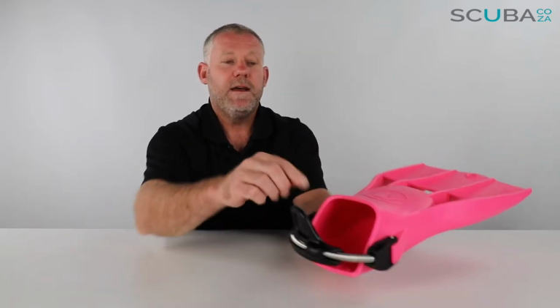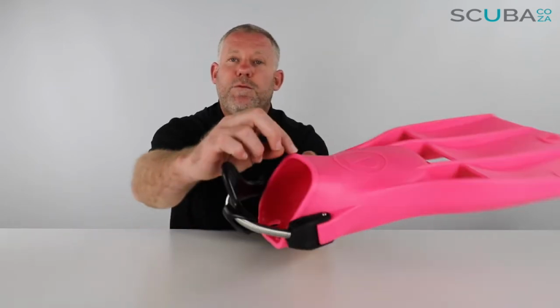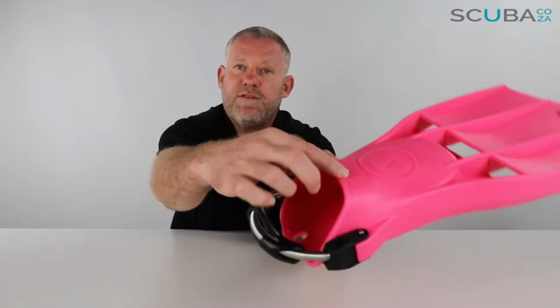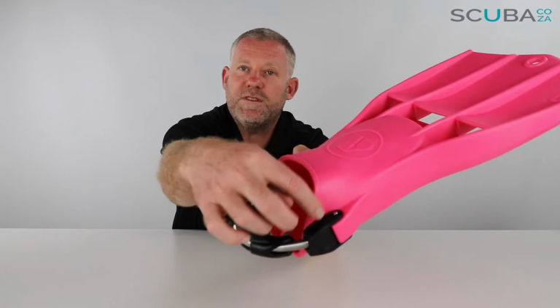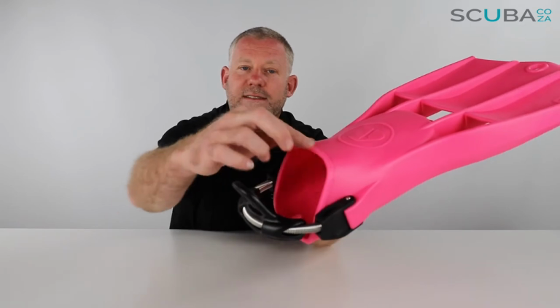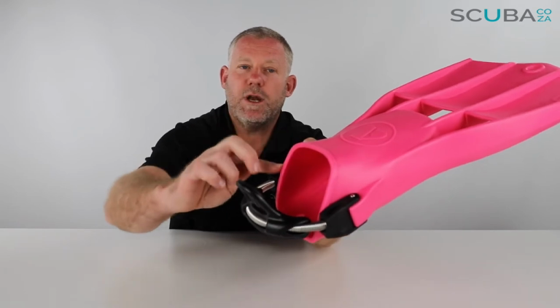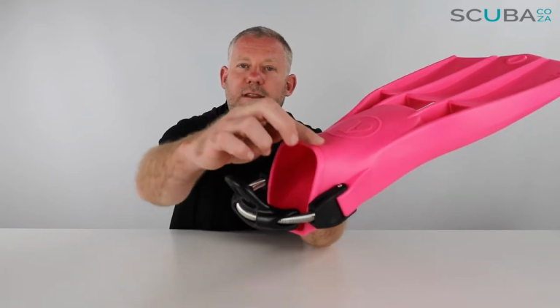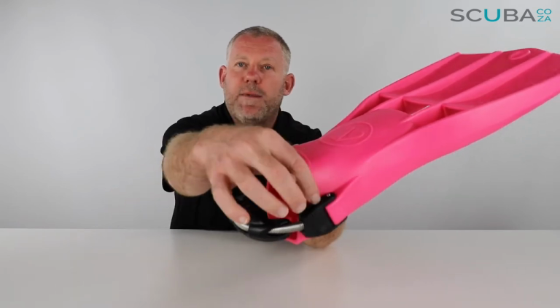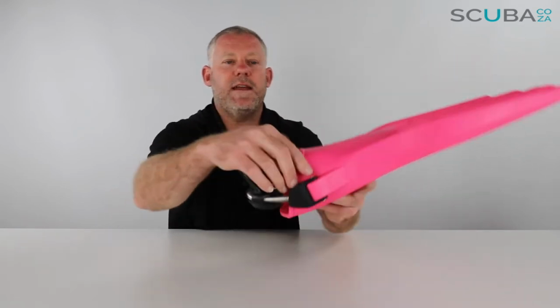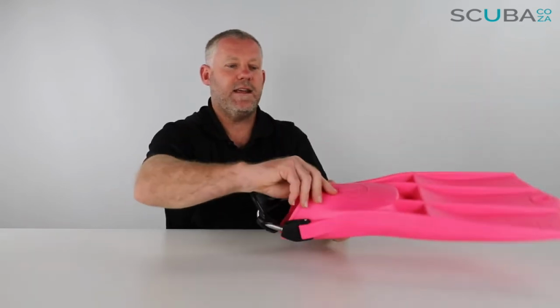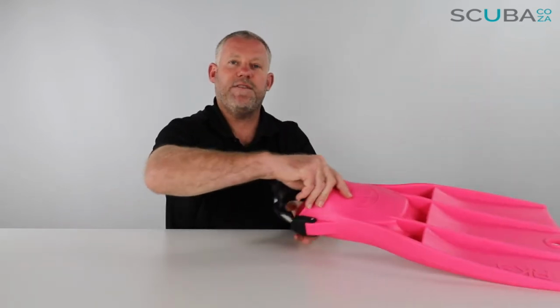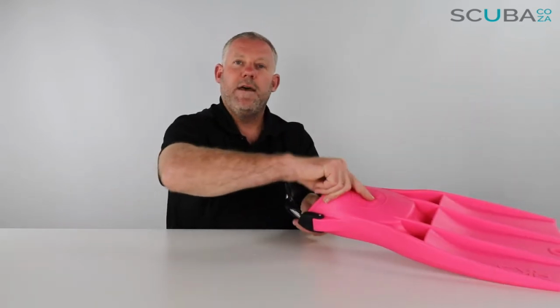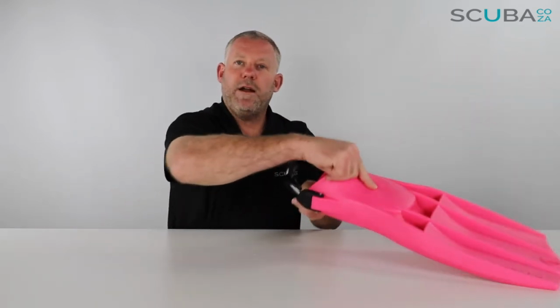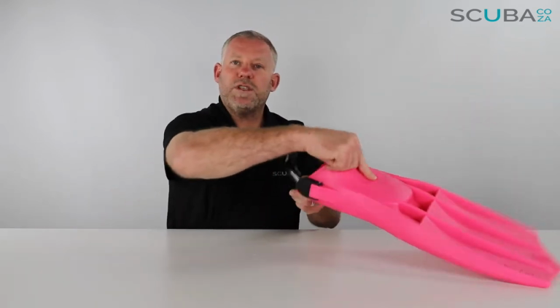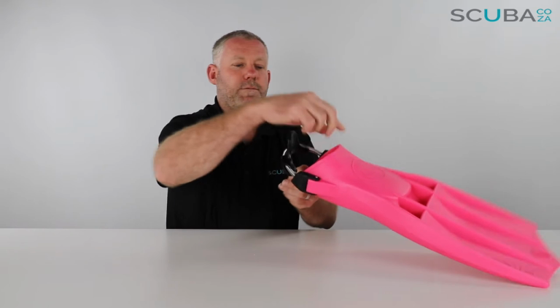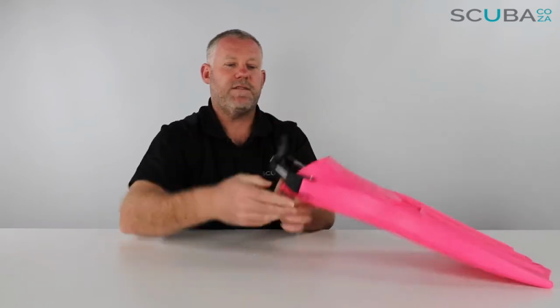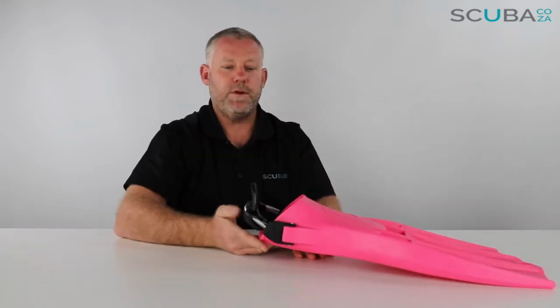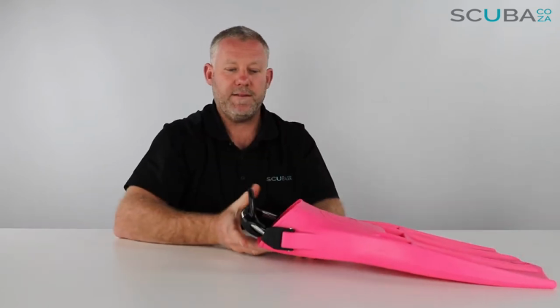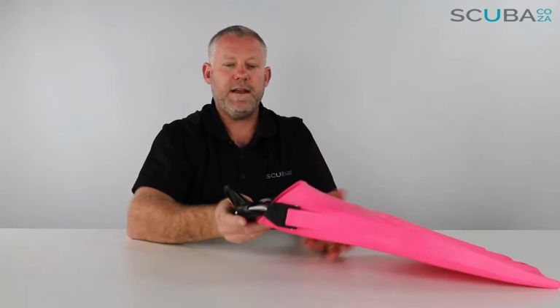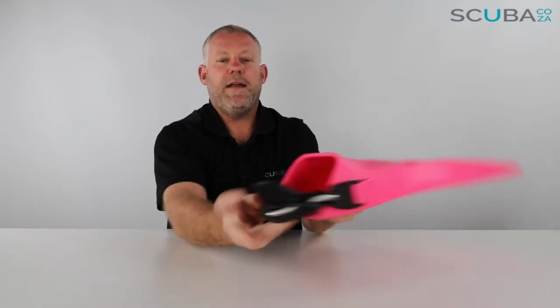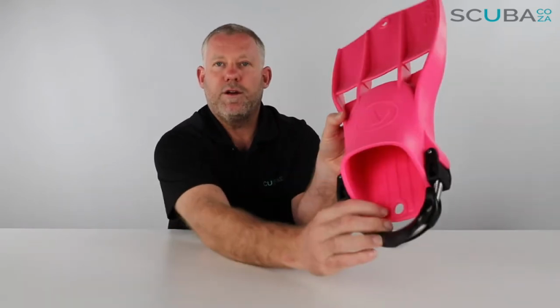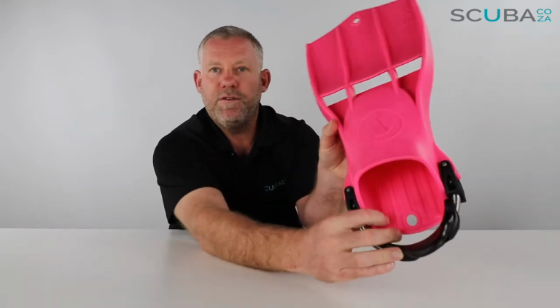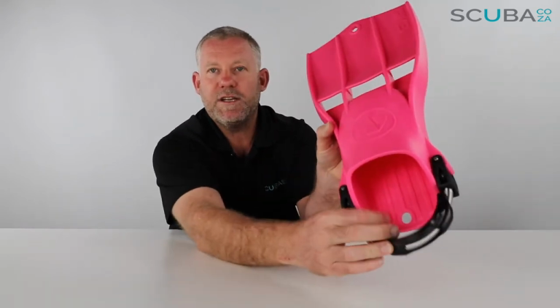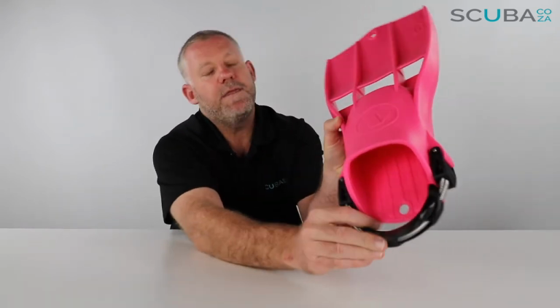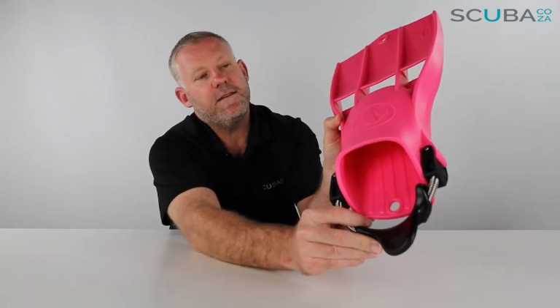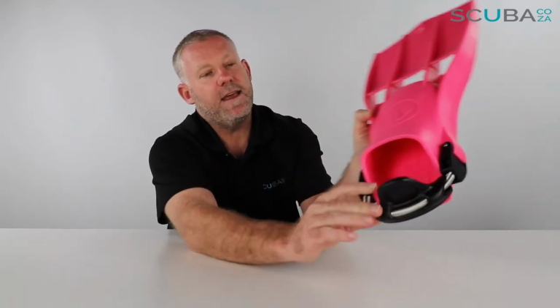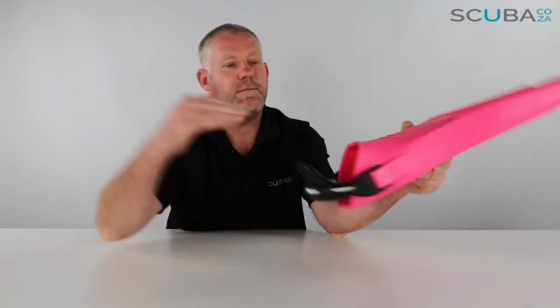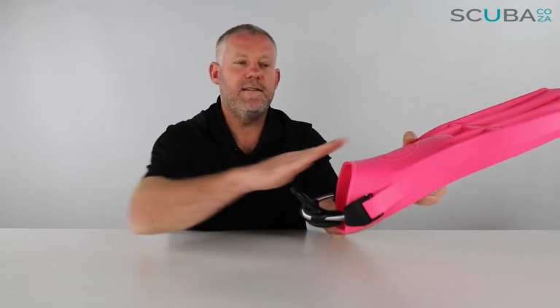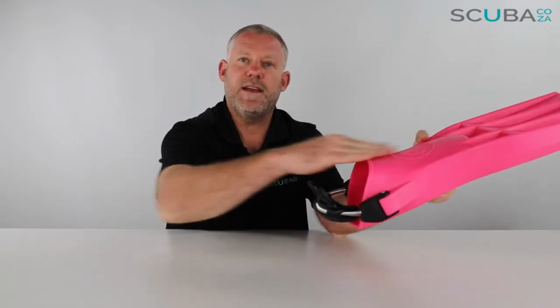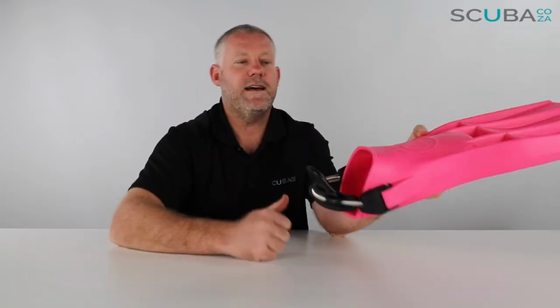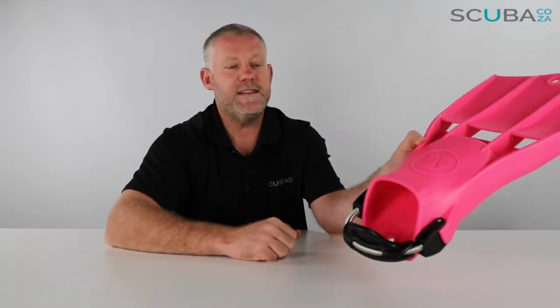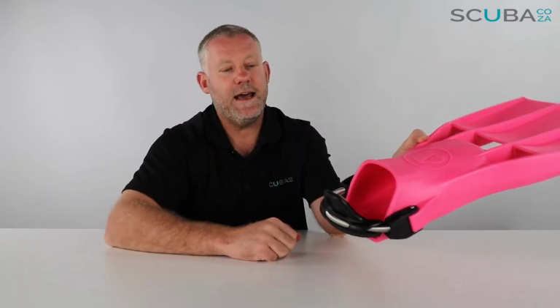There is a reinforced section over the top there, just to give the fin a lot more strength and prevent it from ripping and tearing. There's also a grooved section on the inside to make it easier for you to slide your feet in and out.